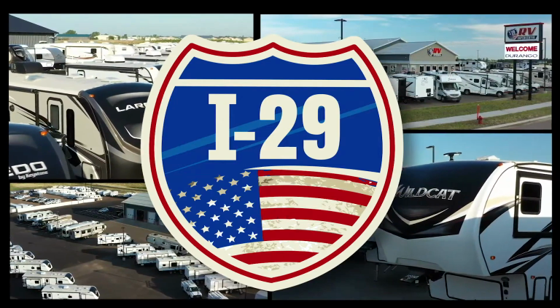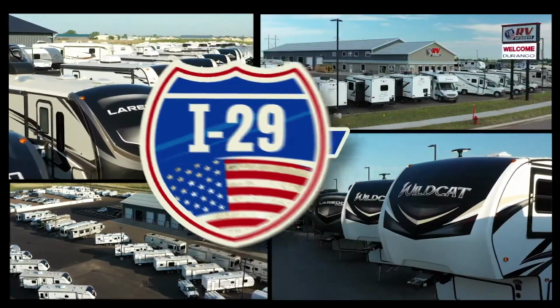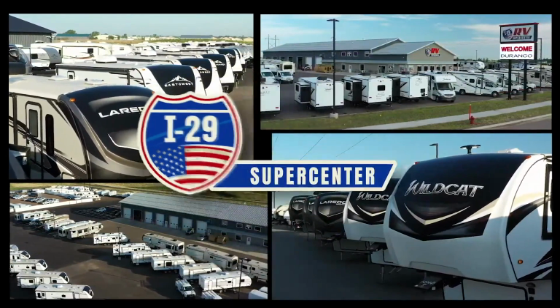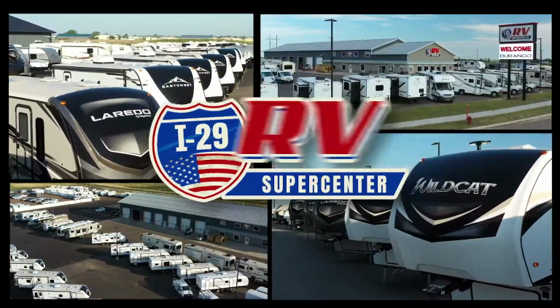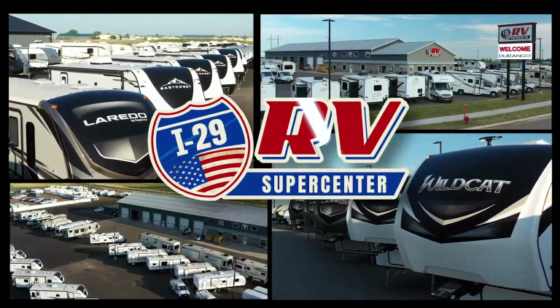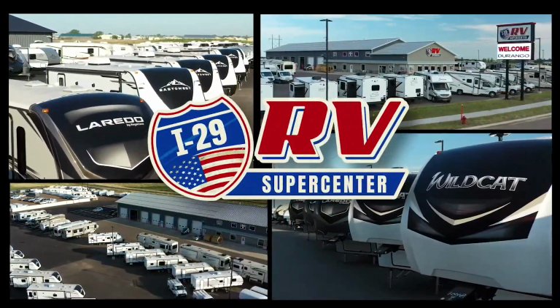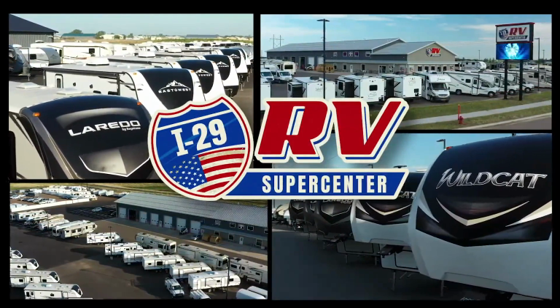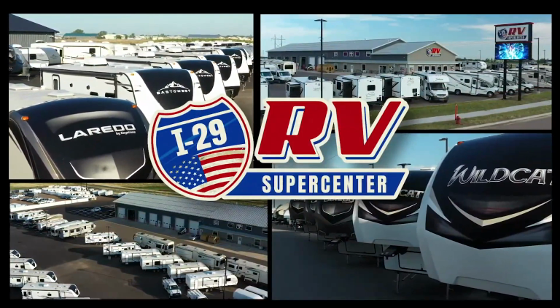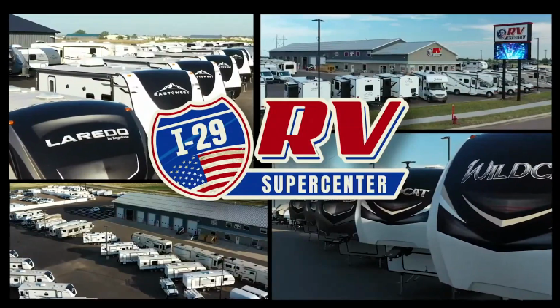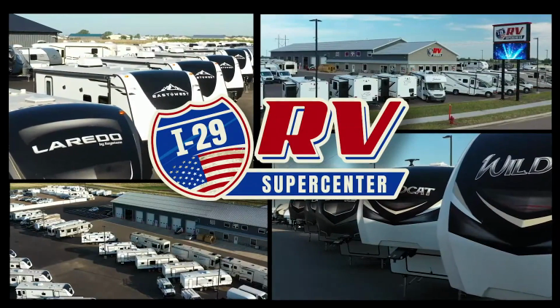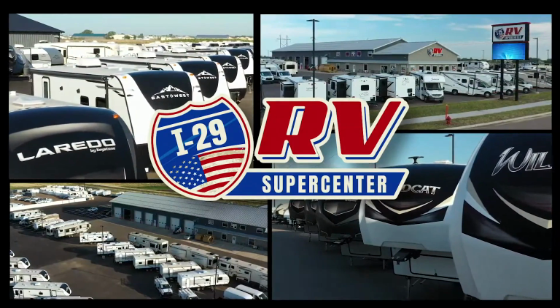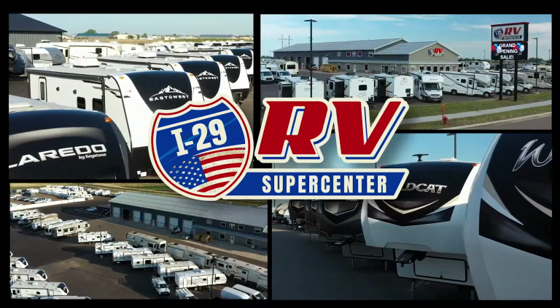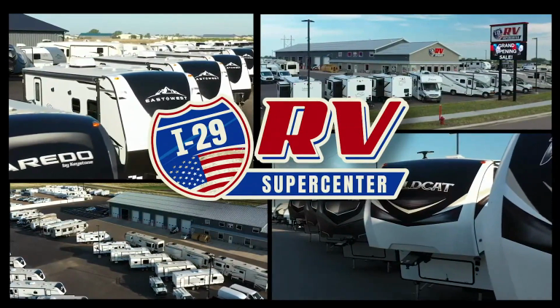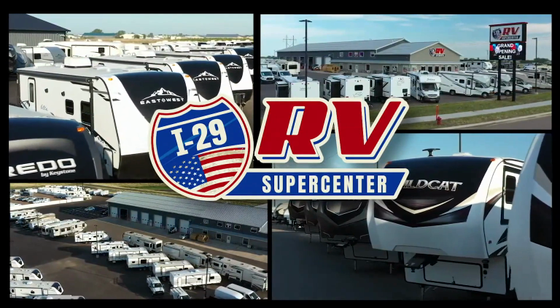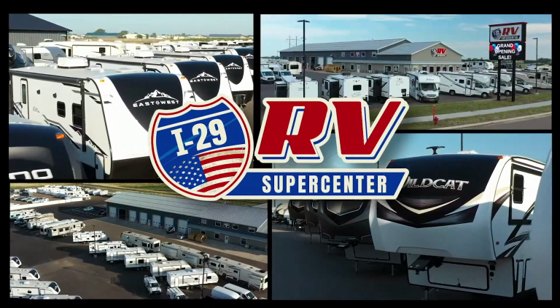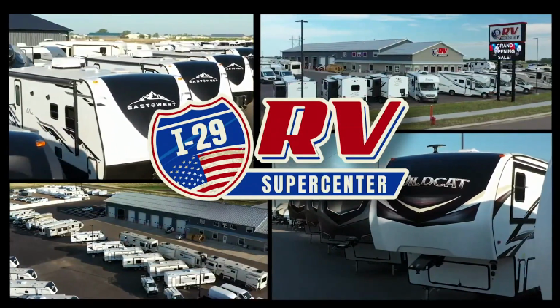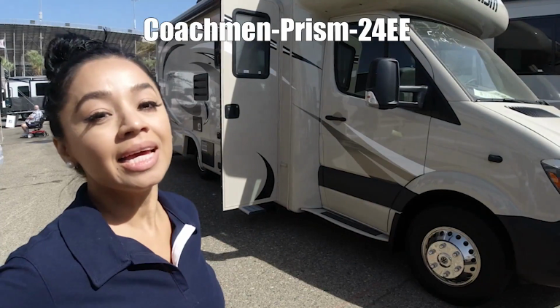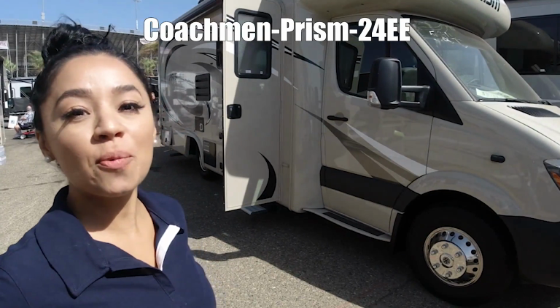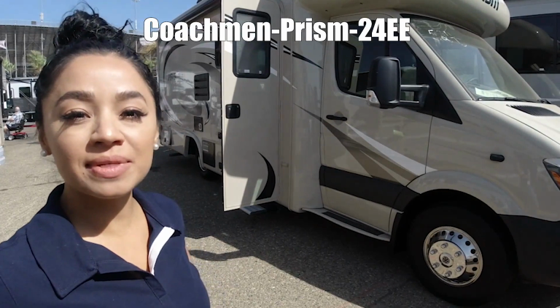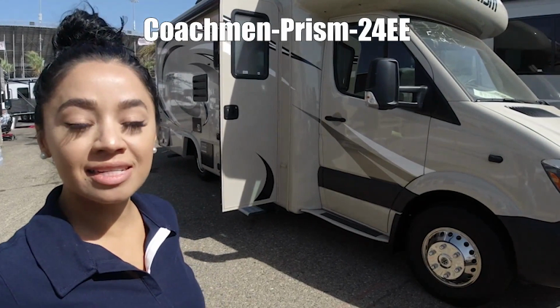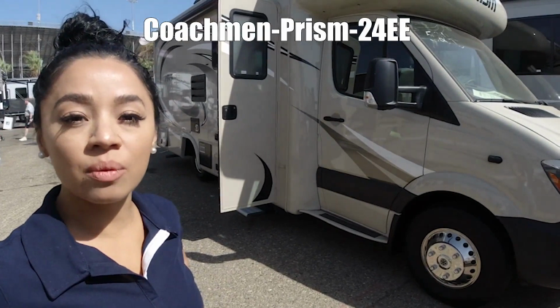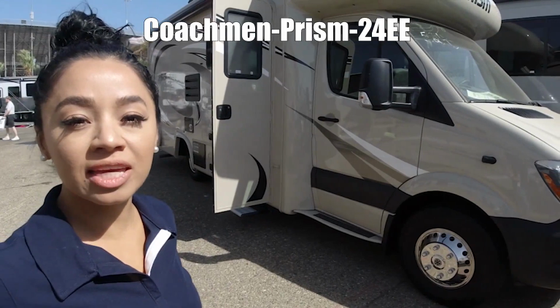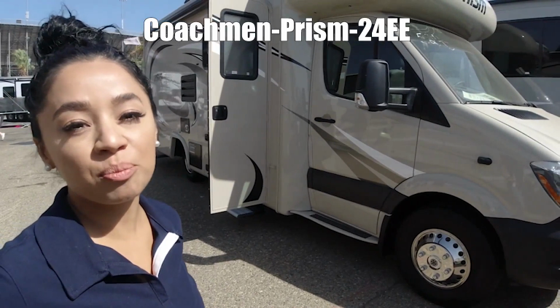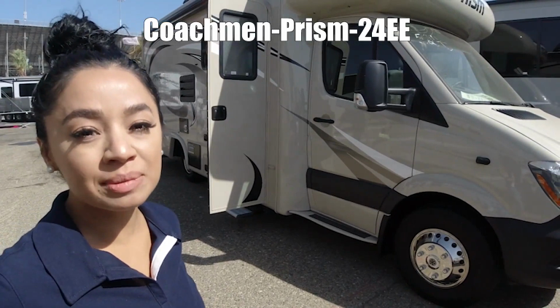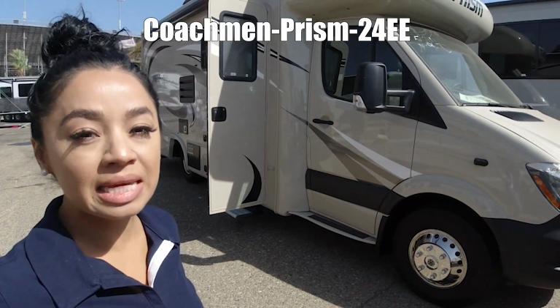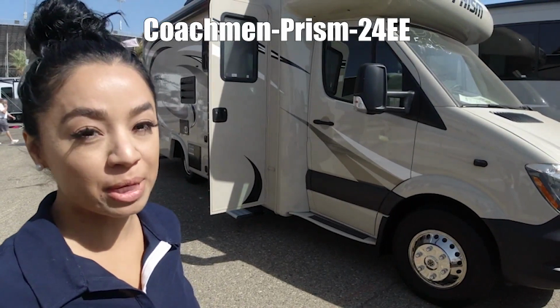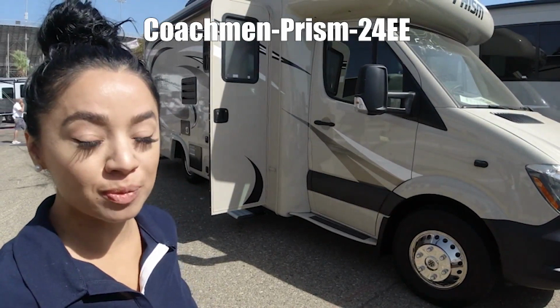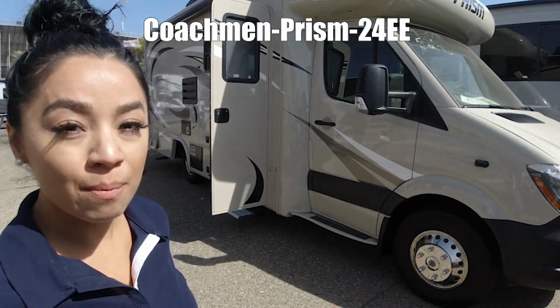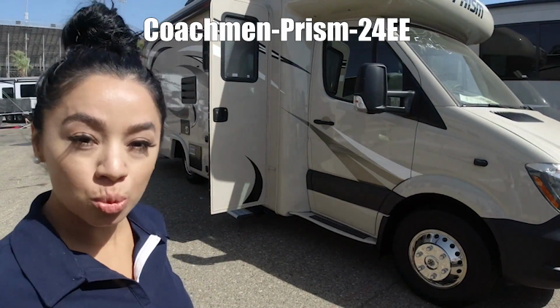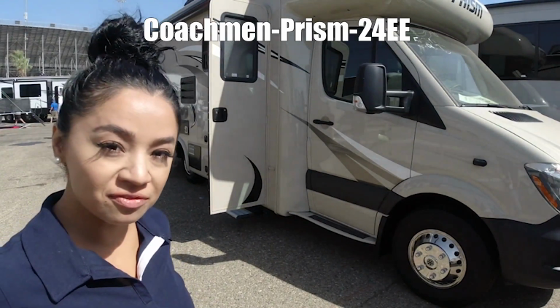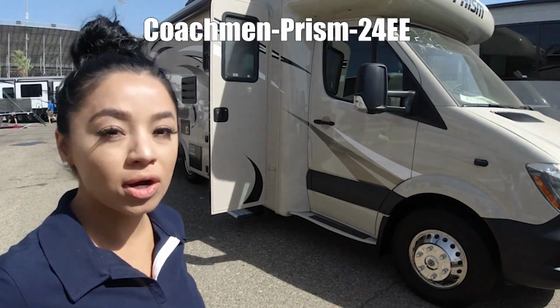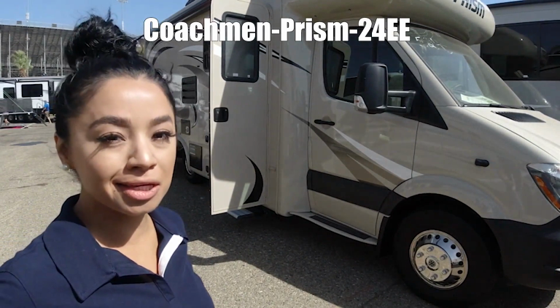Here's another great RV from I-29 RV Supercenter. Hello, my name is Cecilia, and we're looking at Prism Elite by Coachman, Model 24EE.